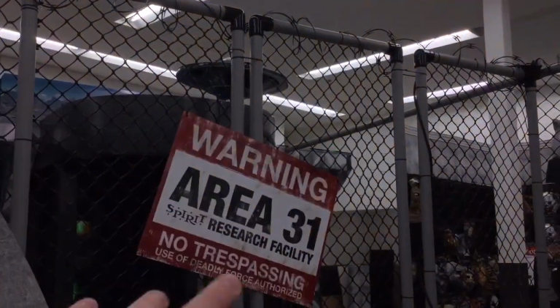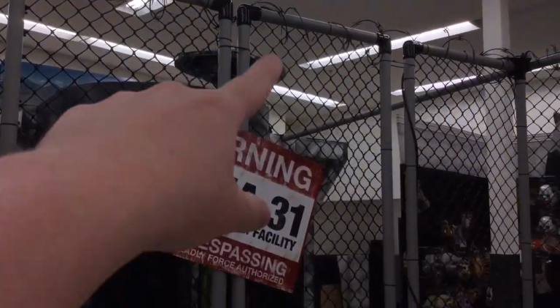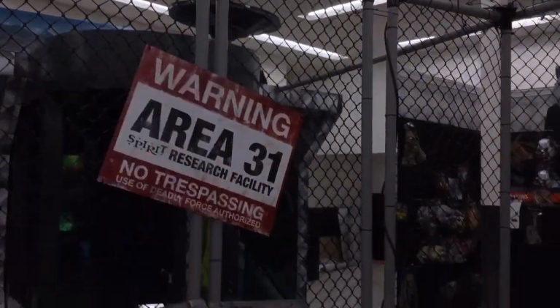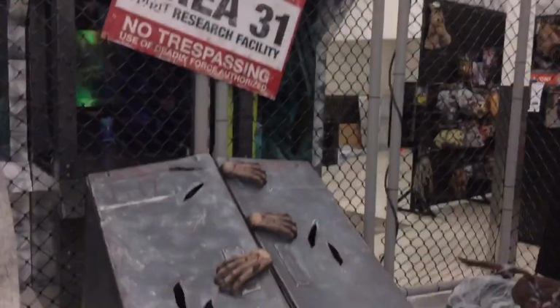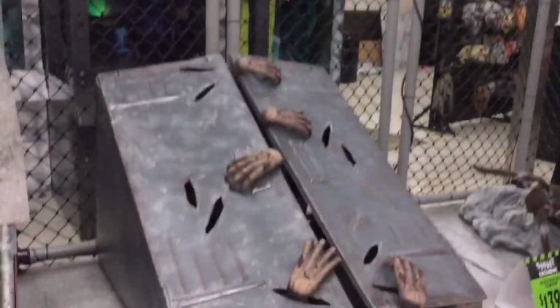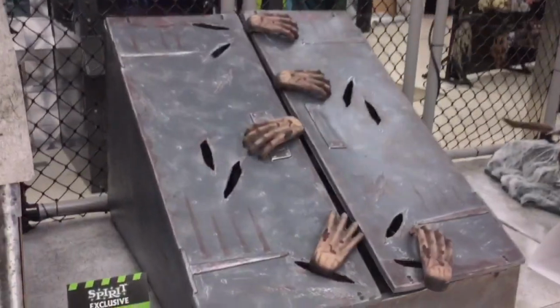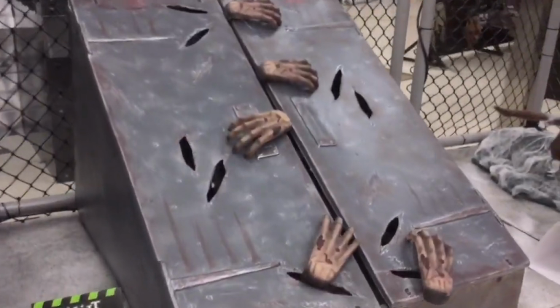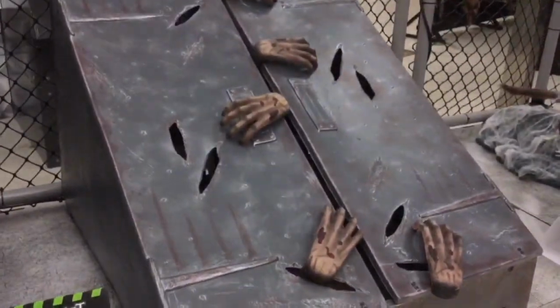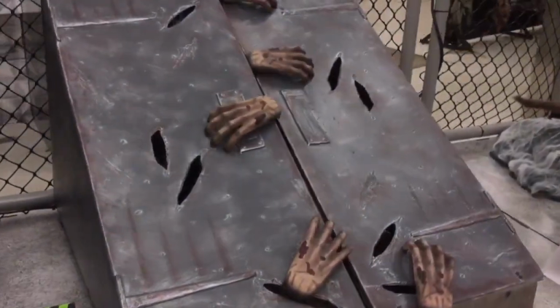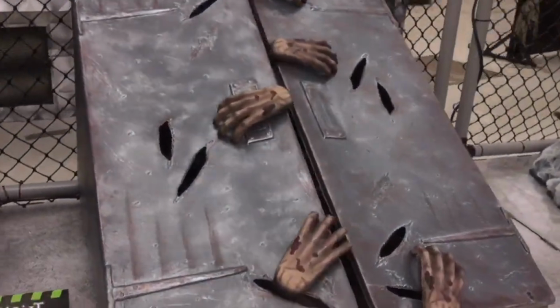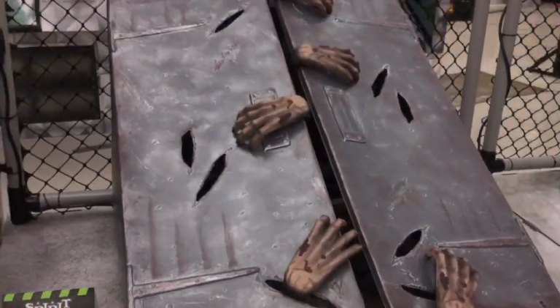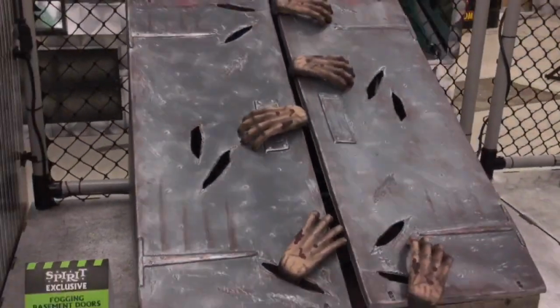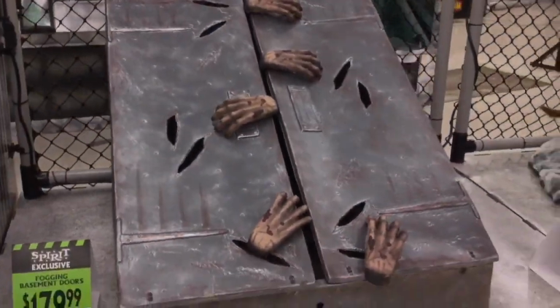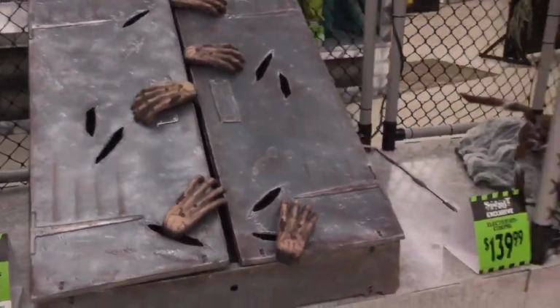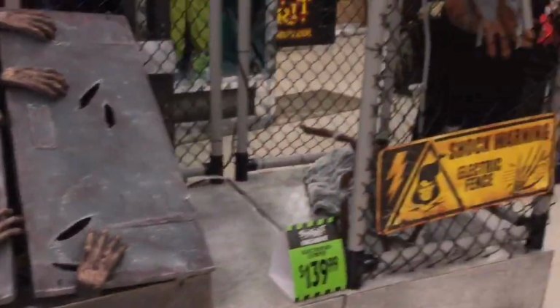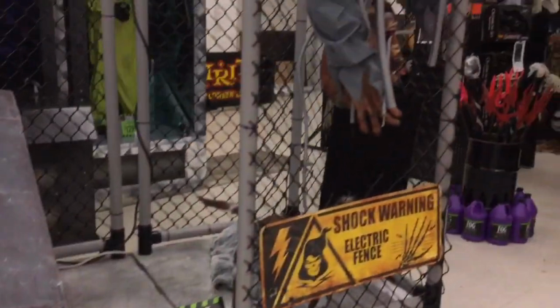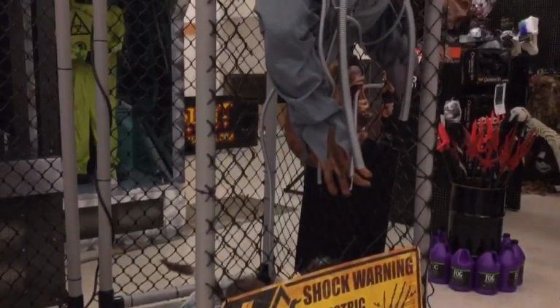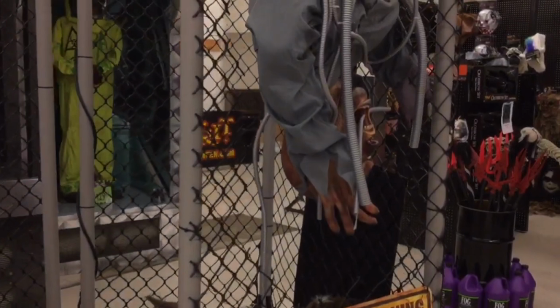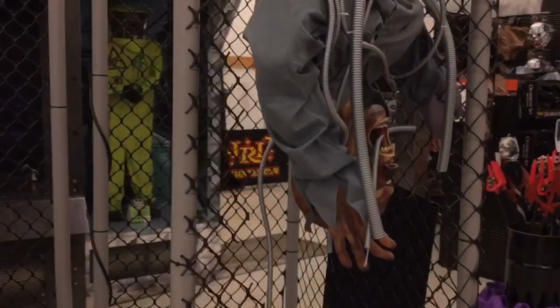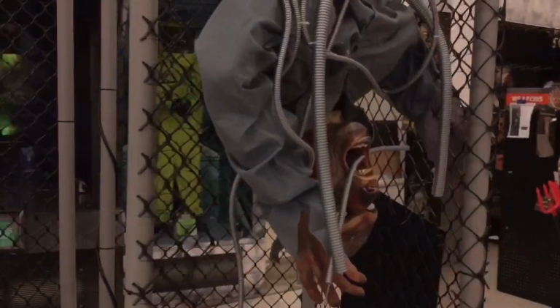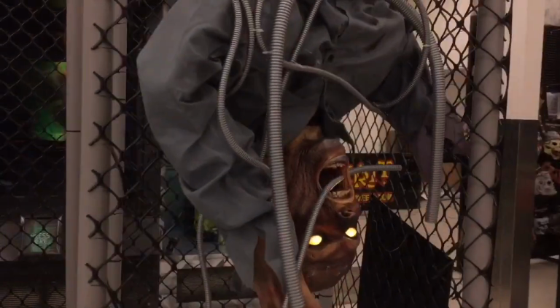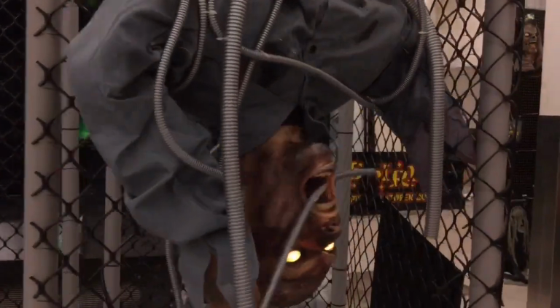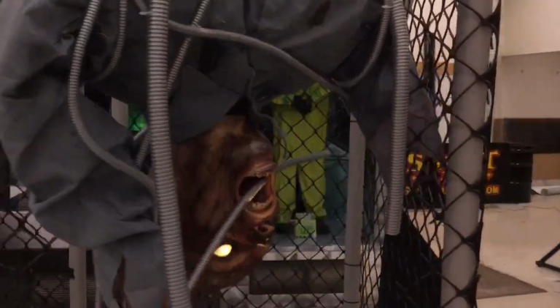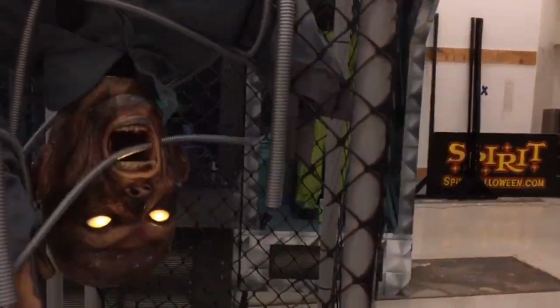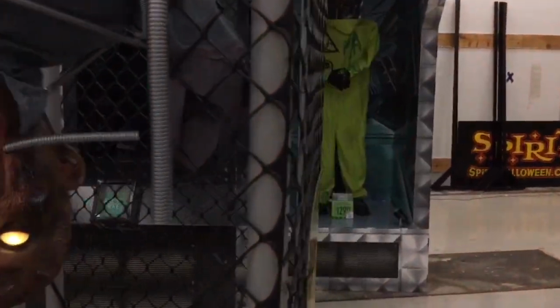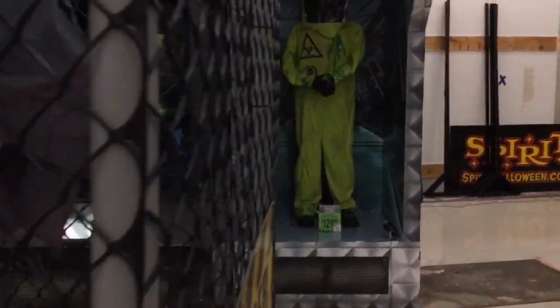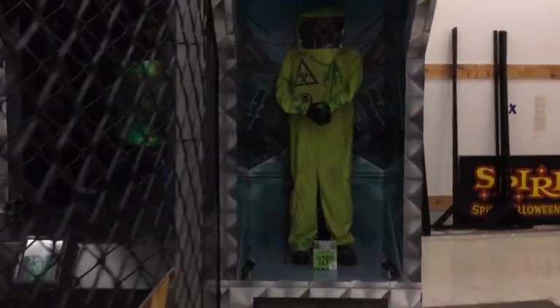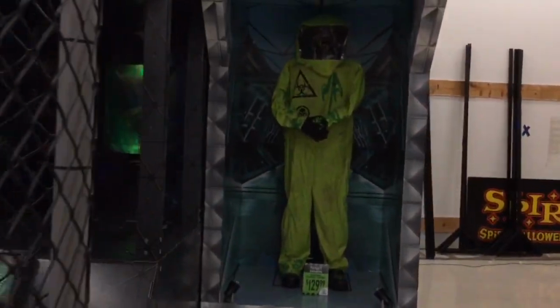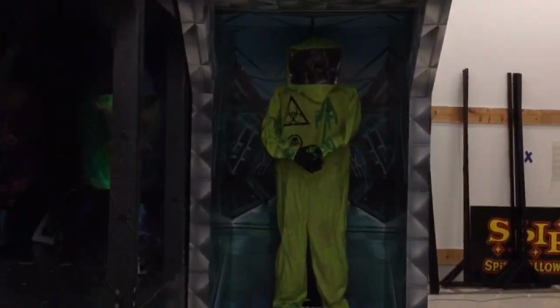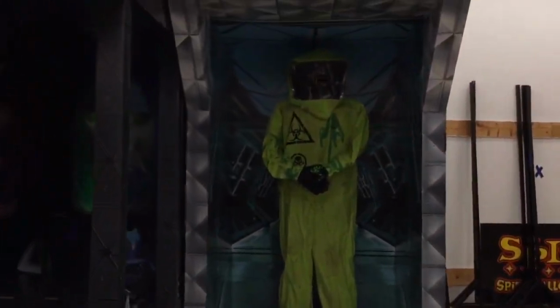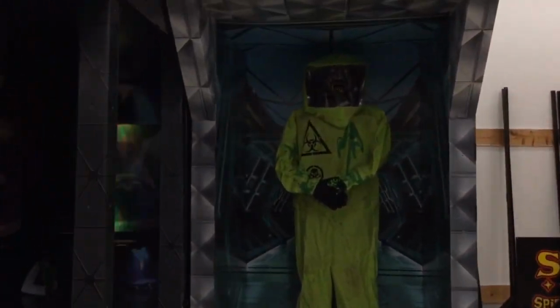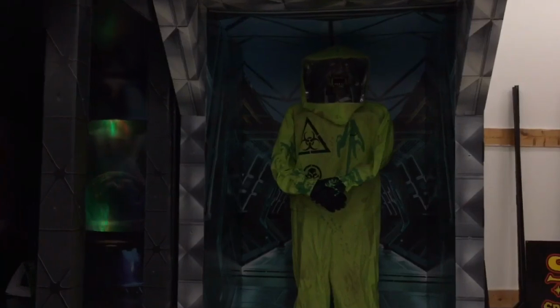It just looks cool with the barbed wire. Here's basement doors. Electrified corpse who freaks me out every time I walk near him. And Azmat Zombie.